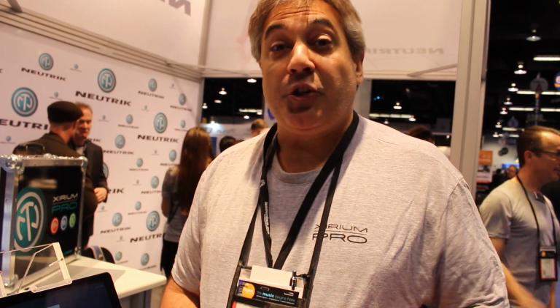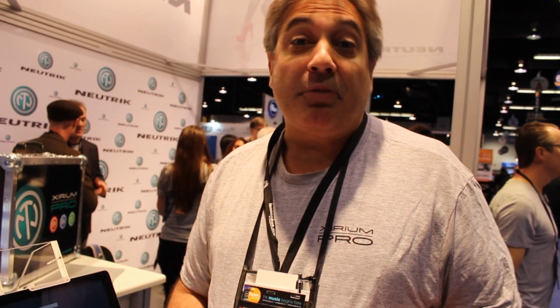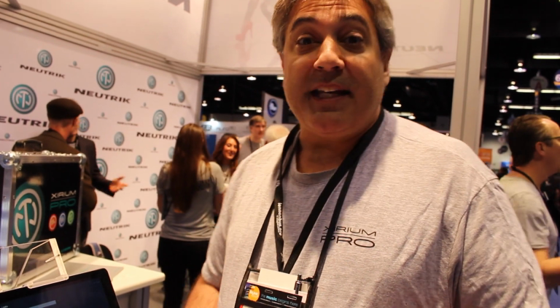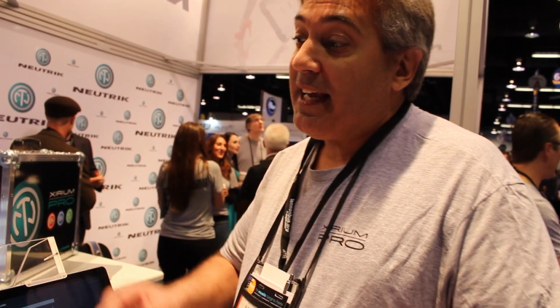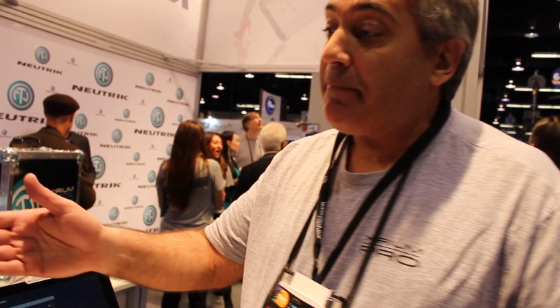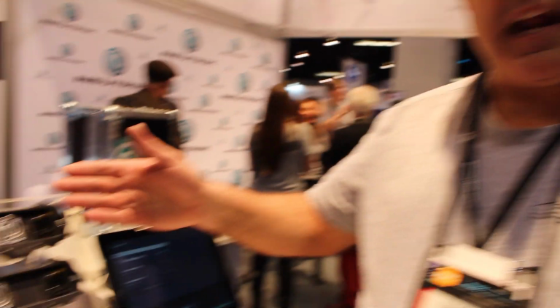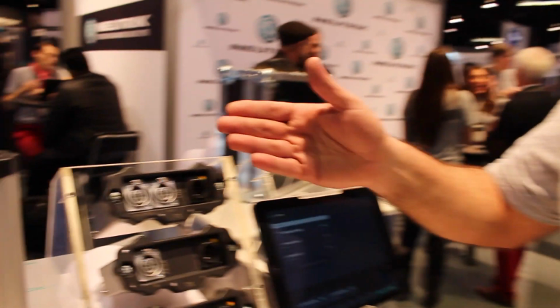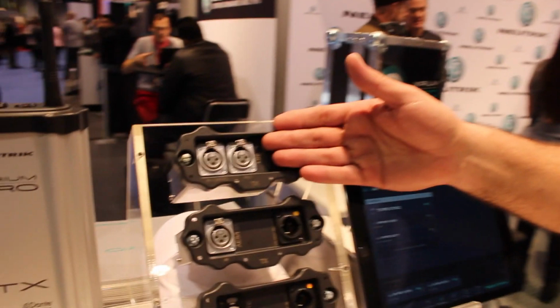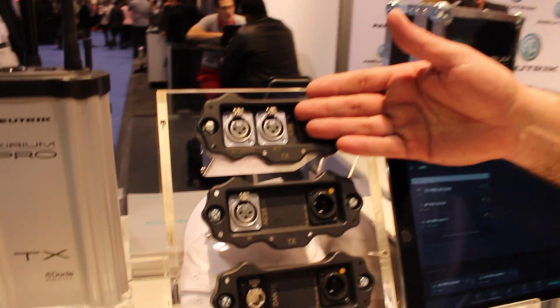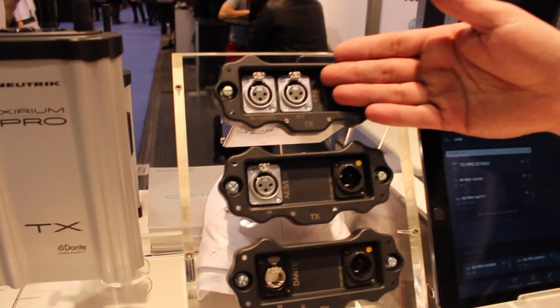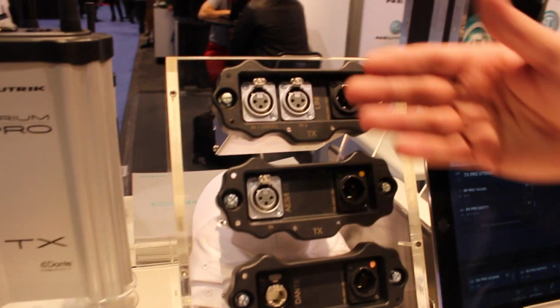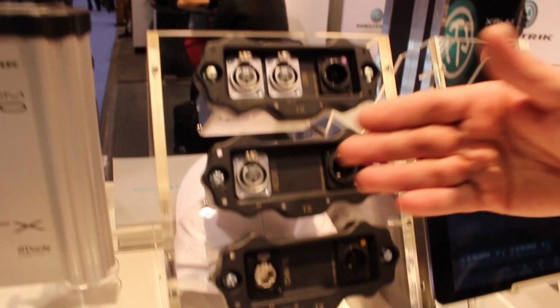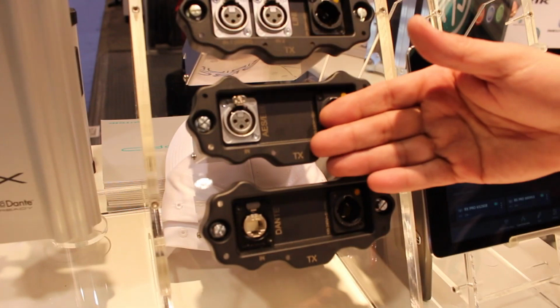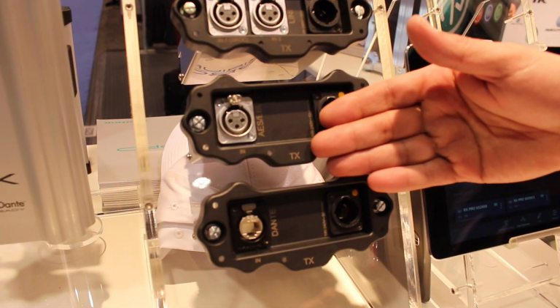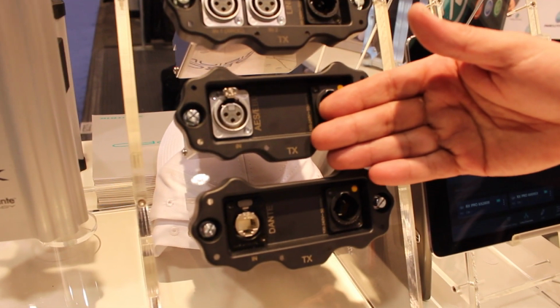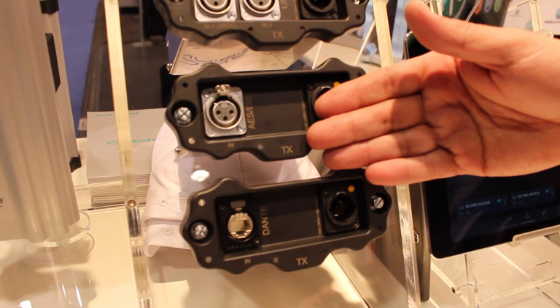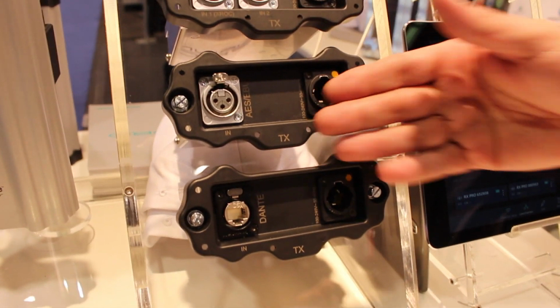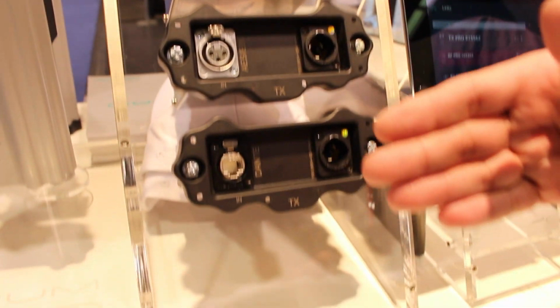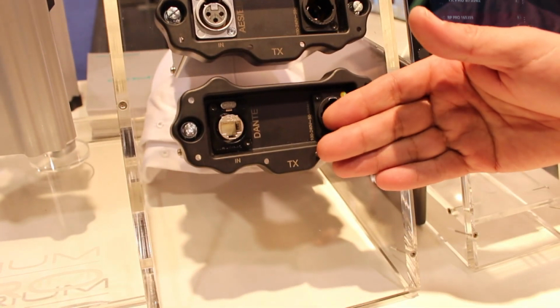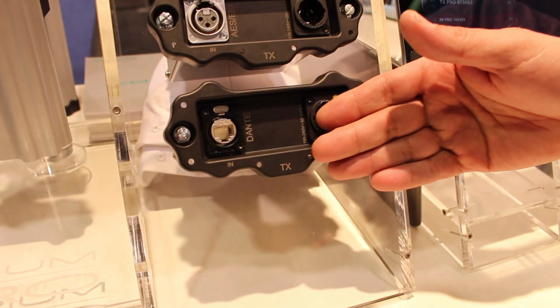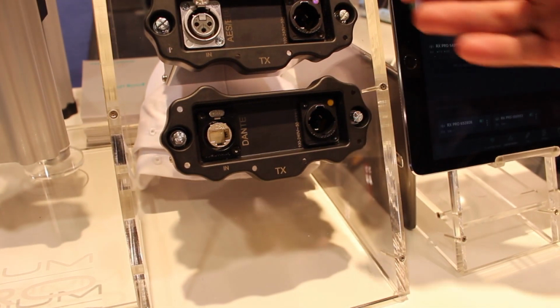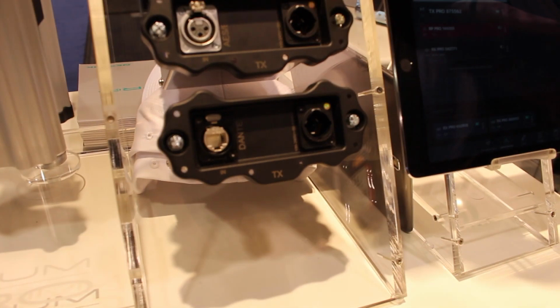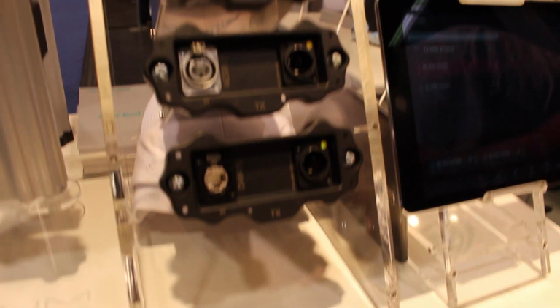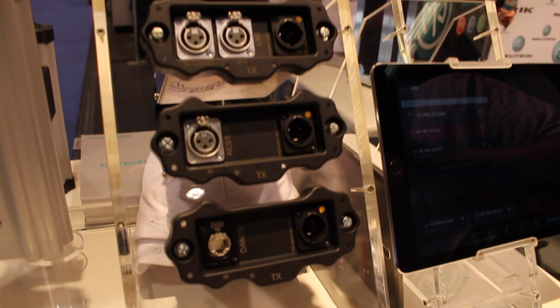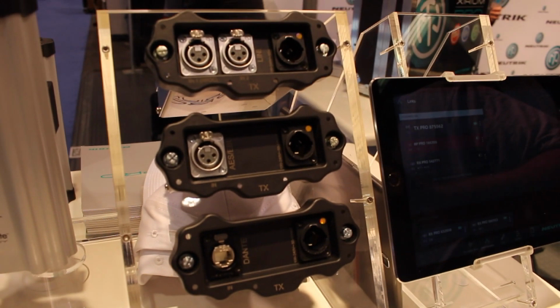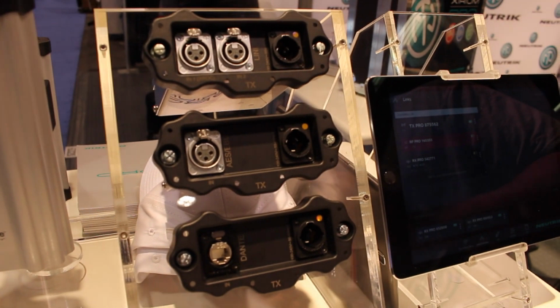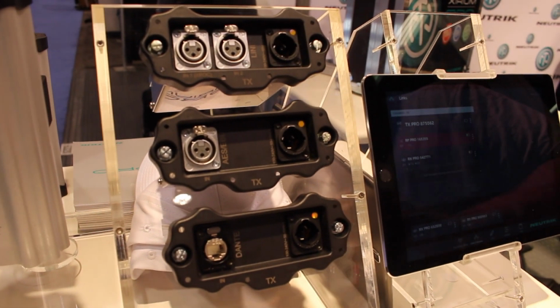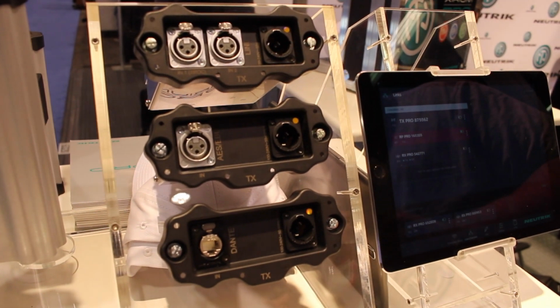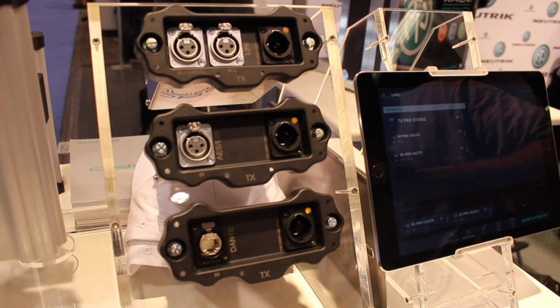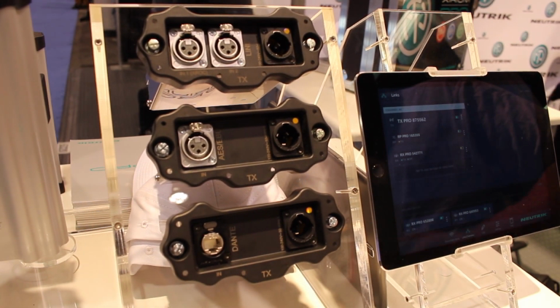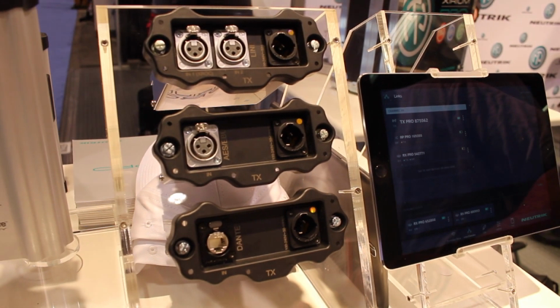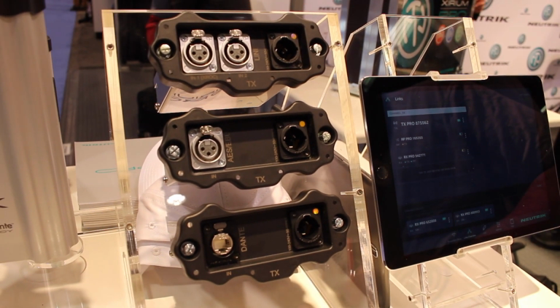Zerium Pro can accept your analog signal, your digital AES EBU signal, and your Dante signal. Each module provides two channels of uncompressed 20 to 20 kilohertz audio.